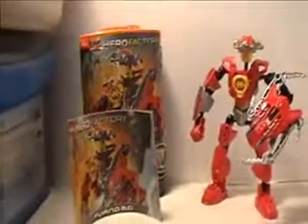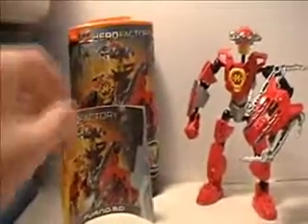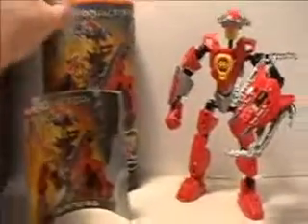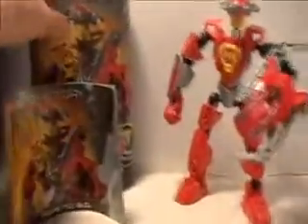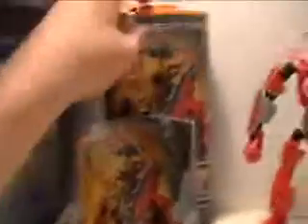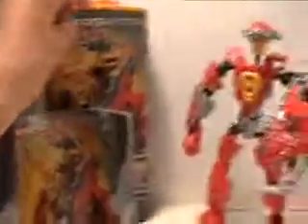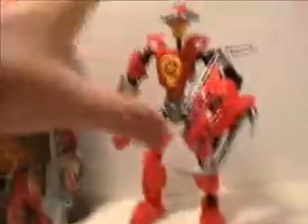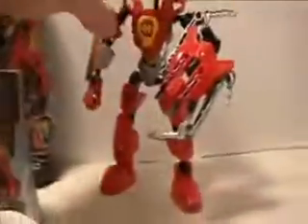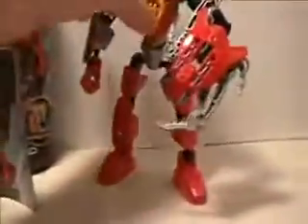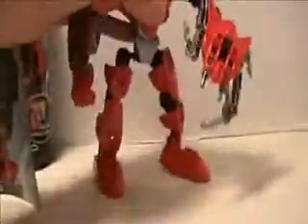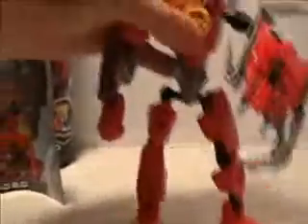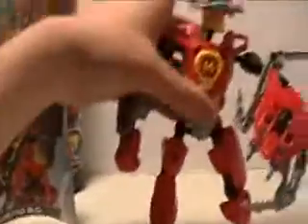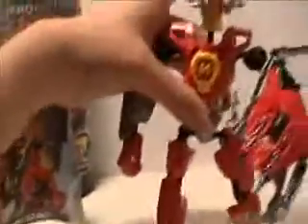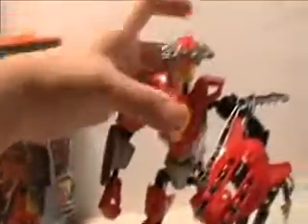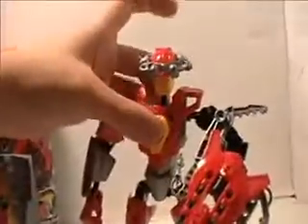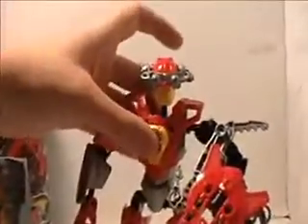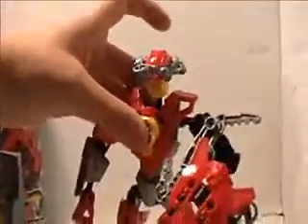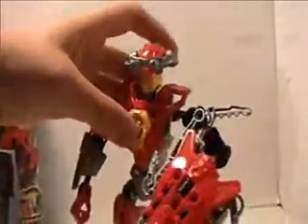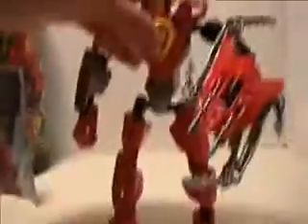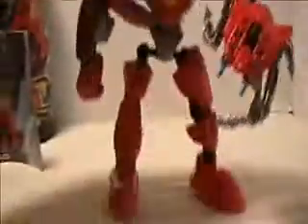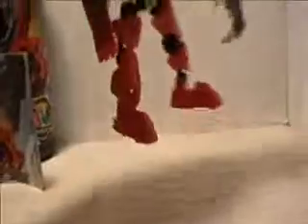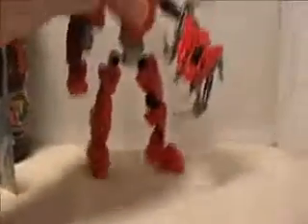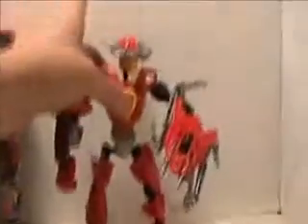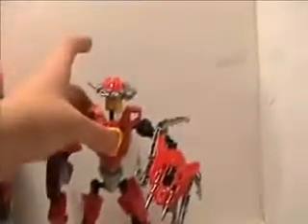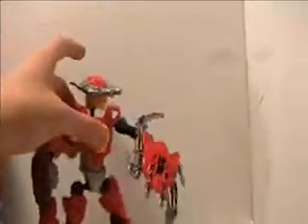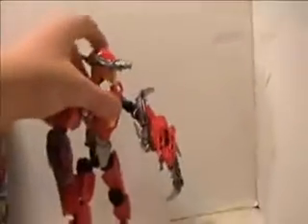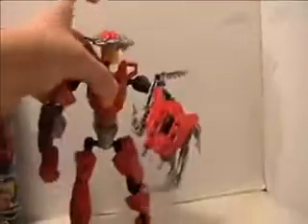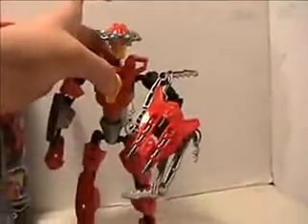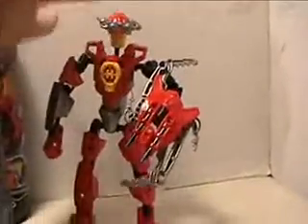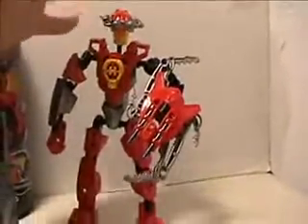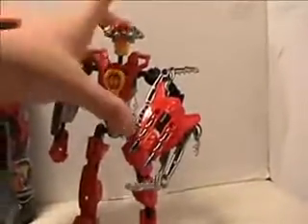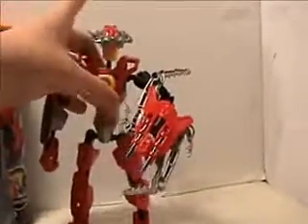This took me like an hour to build. Looks pretty cool — those are the cool parts.